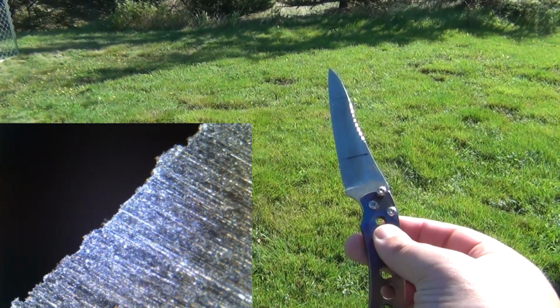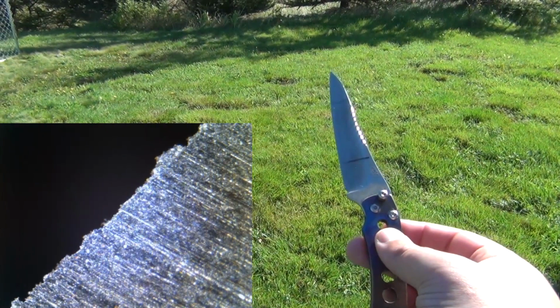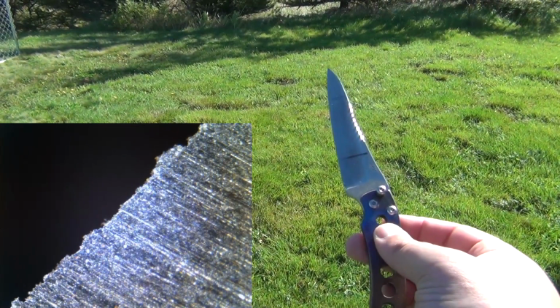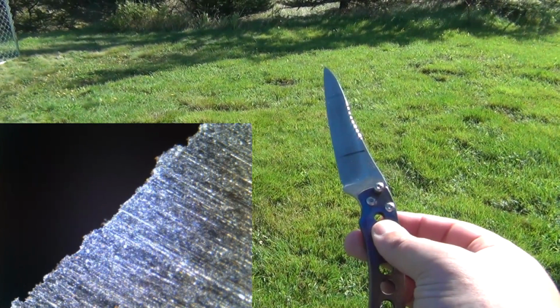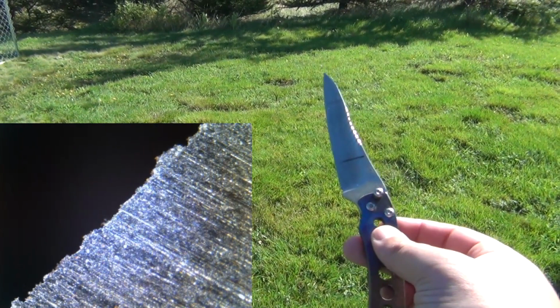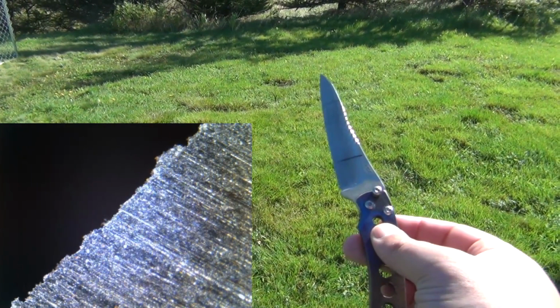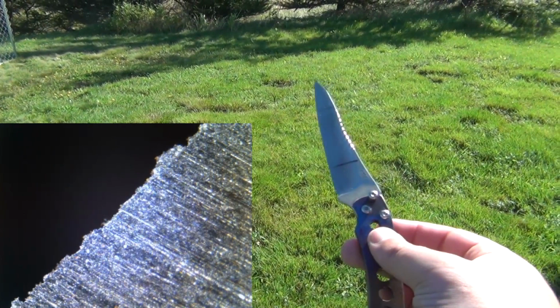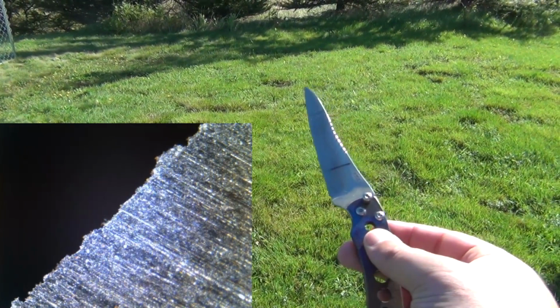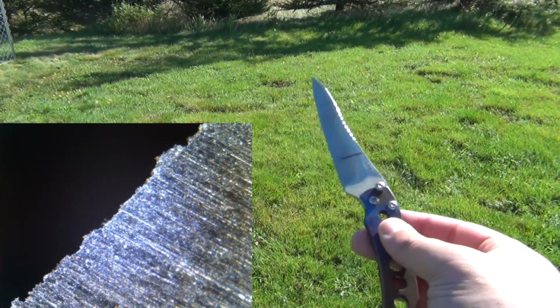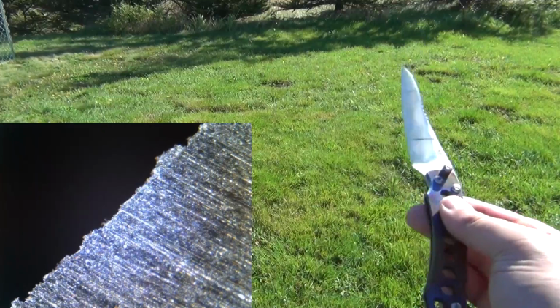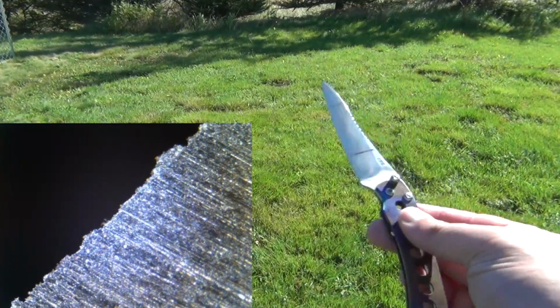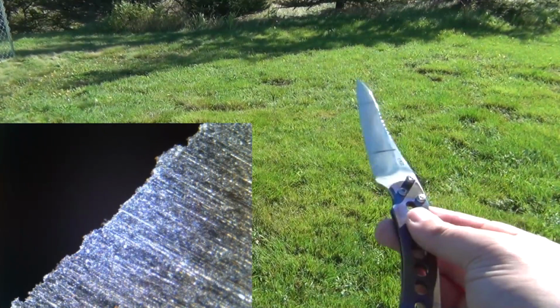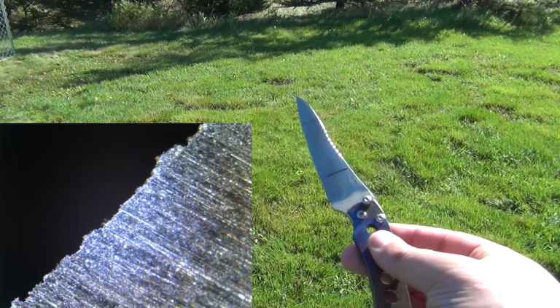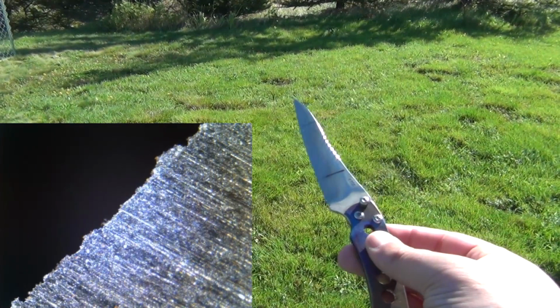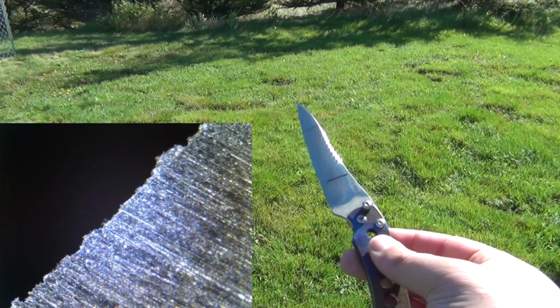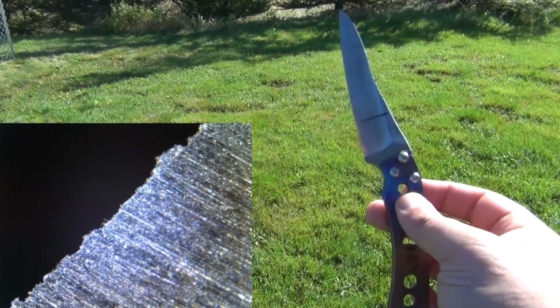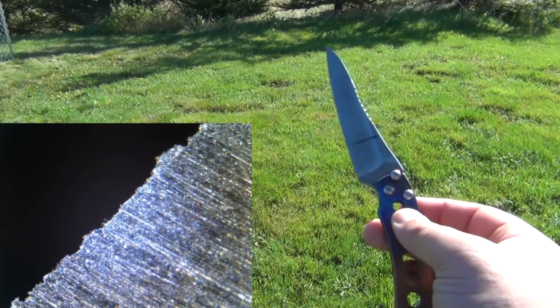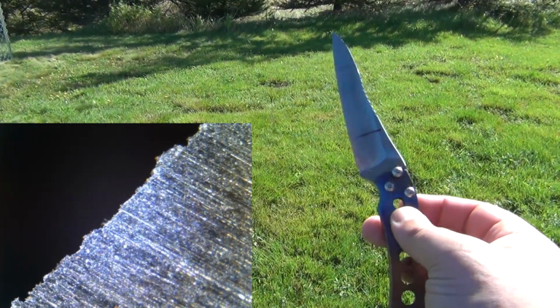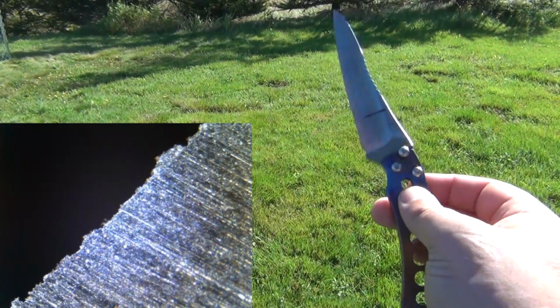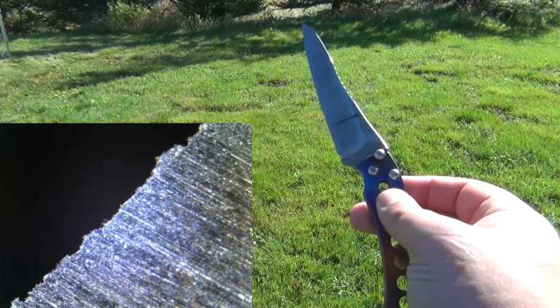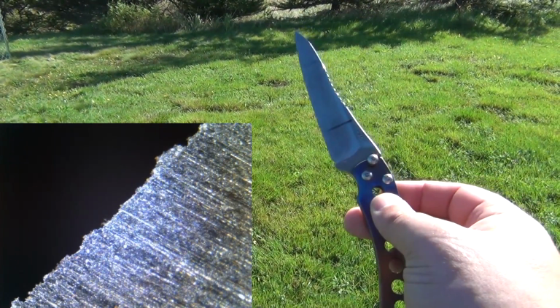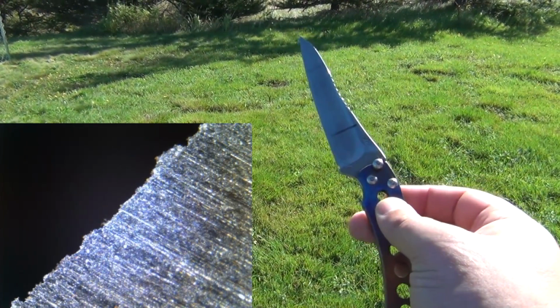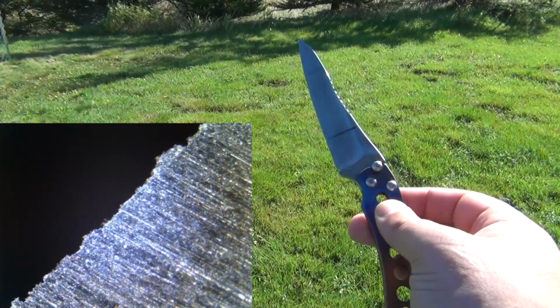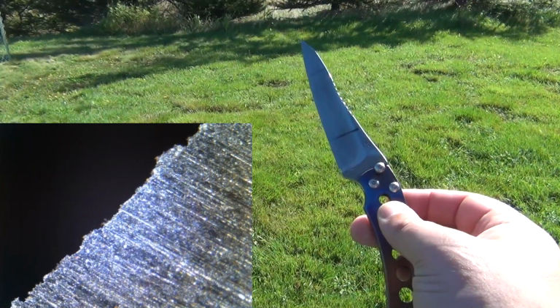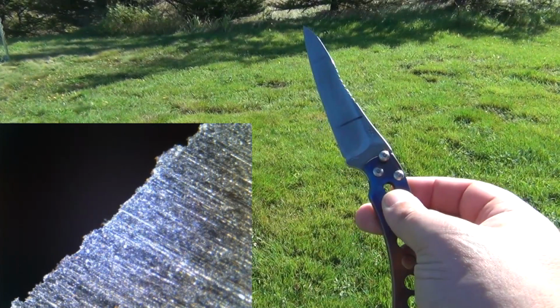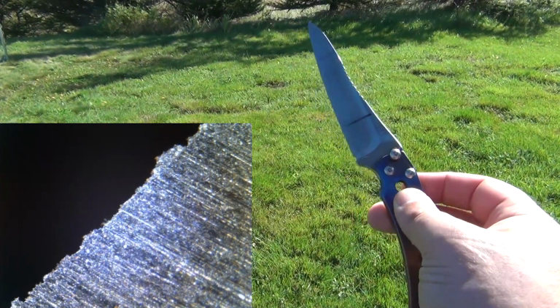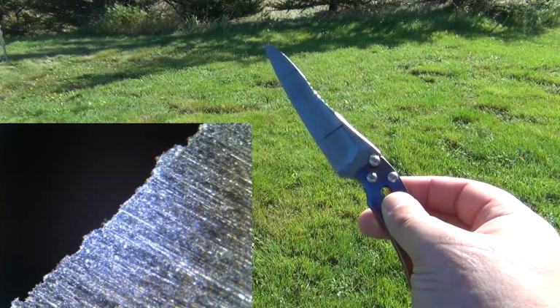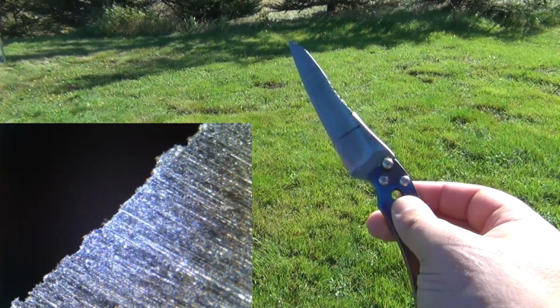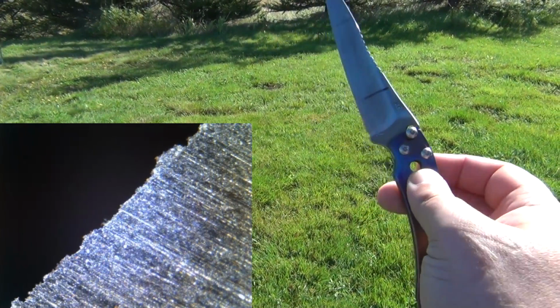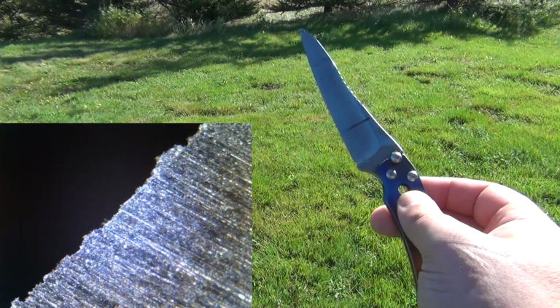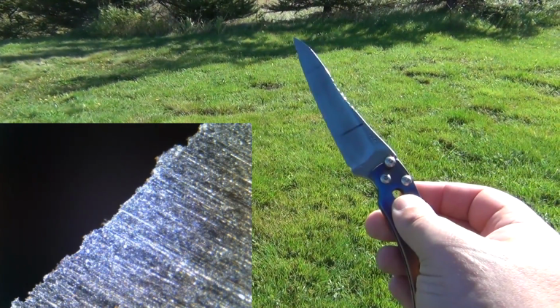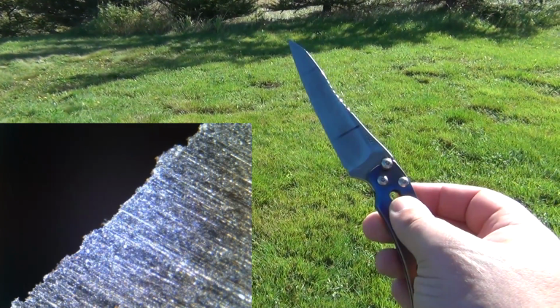The problem that will result from it in use should be relatively obvious, and you need to explain how to fix it. The picture is of an edge at 50 times magnification.